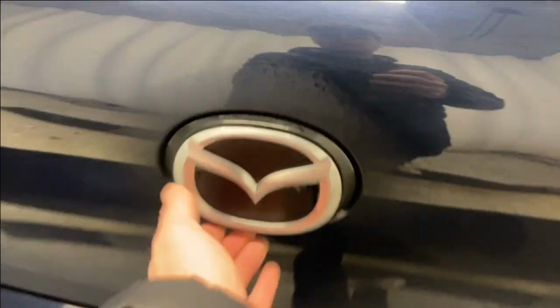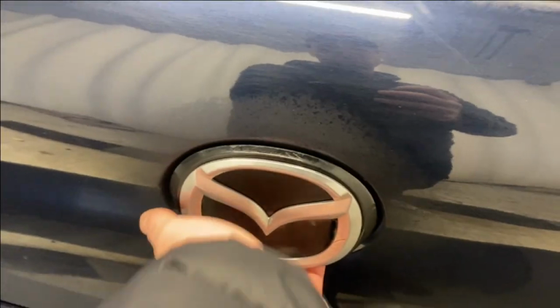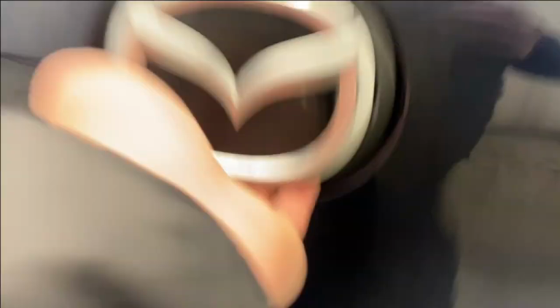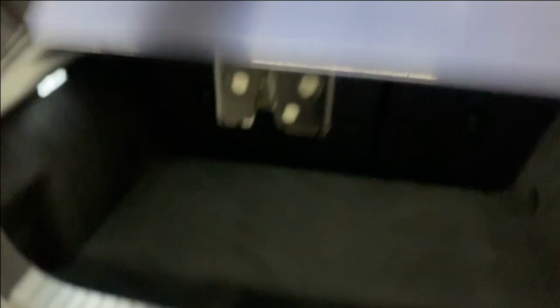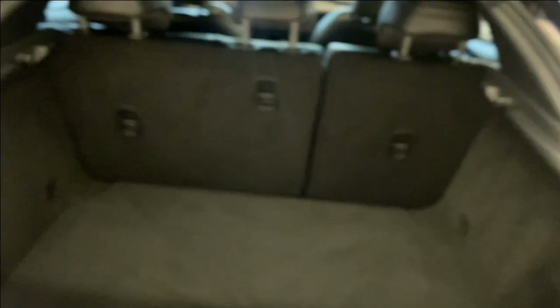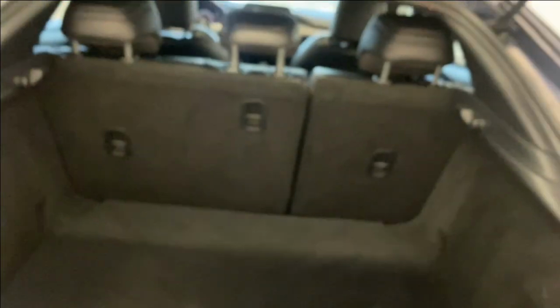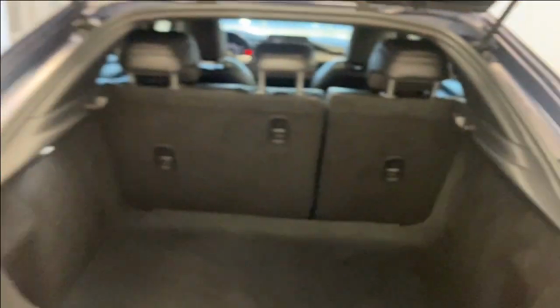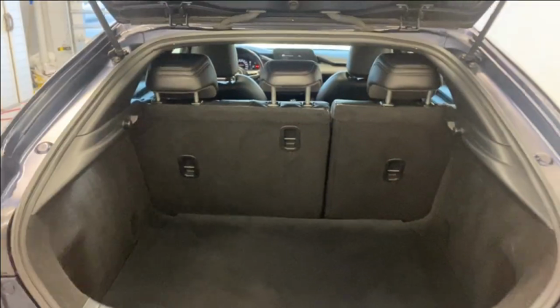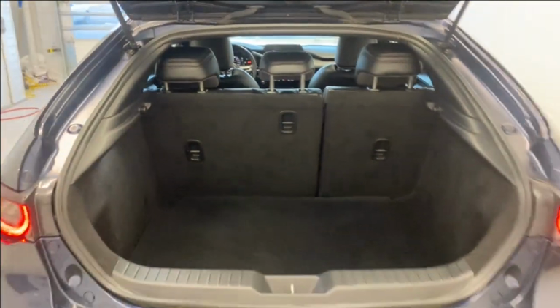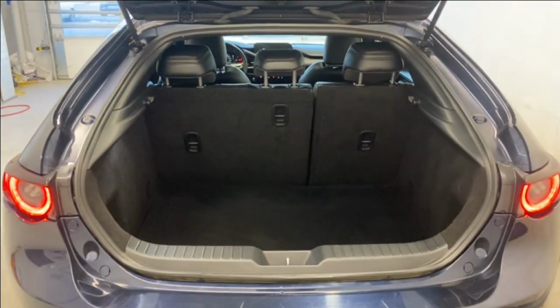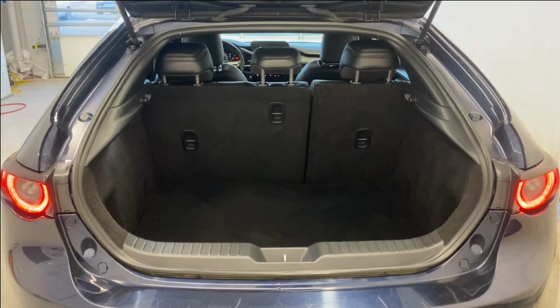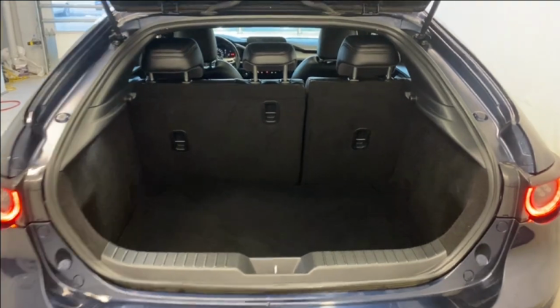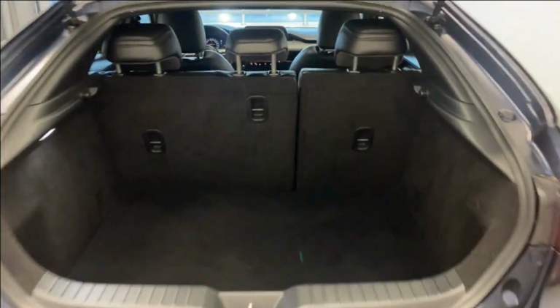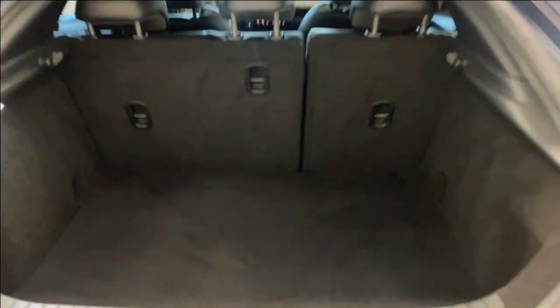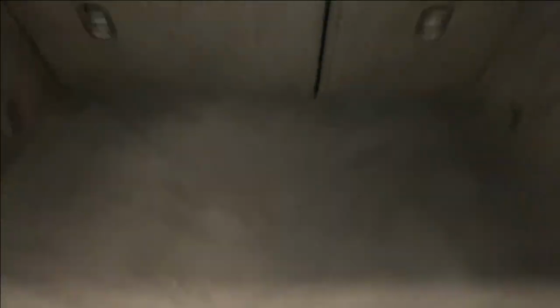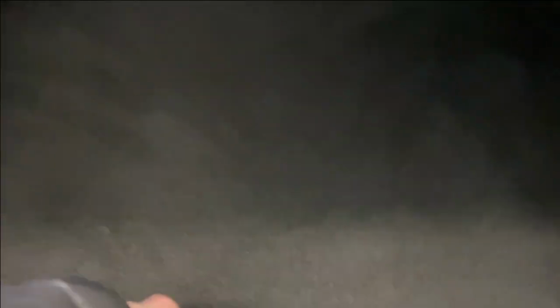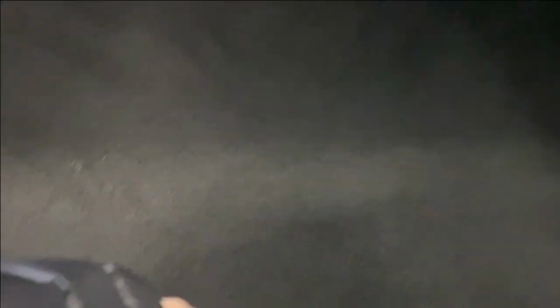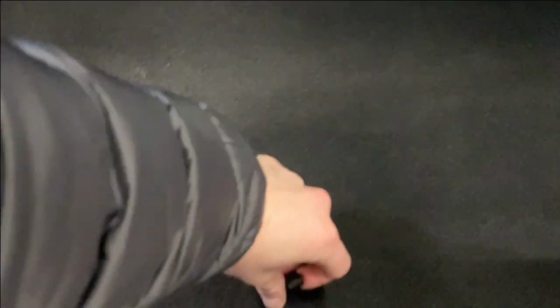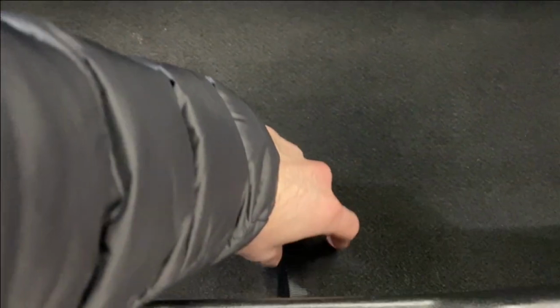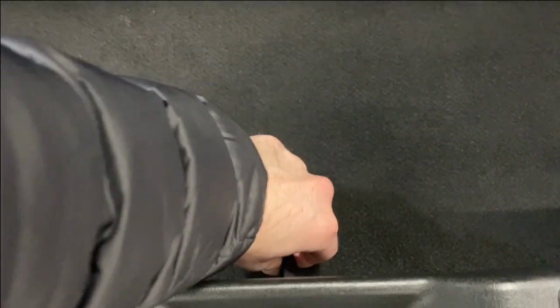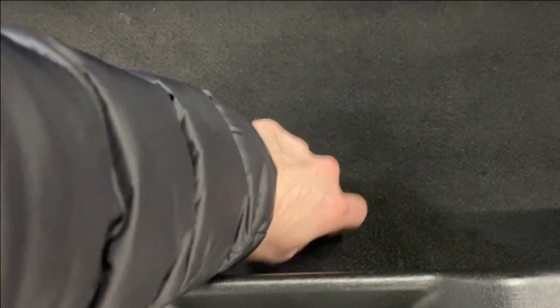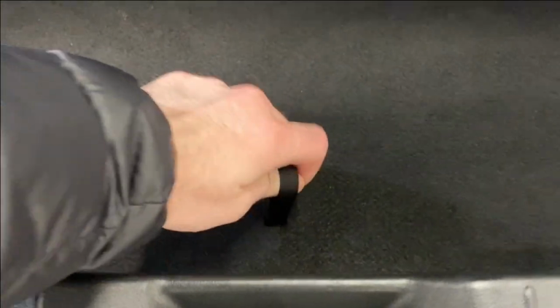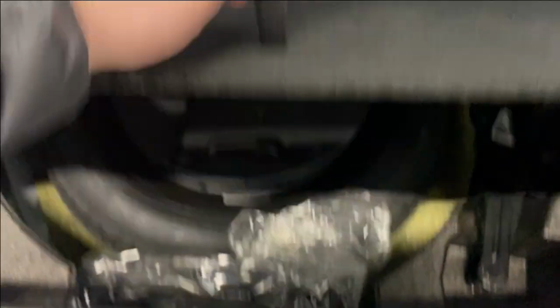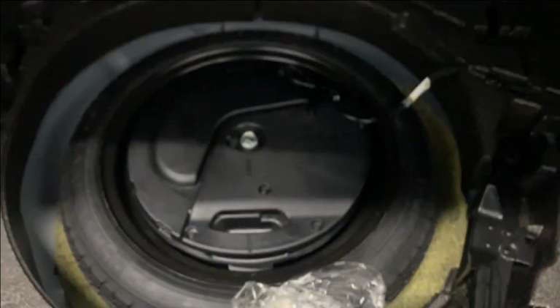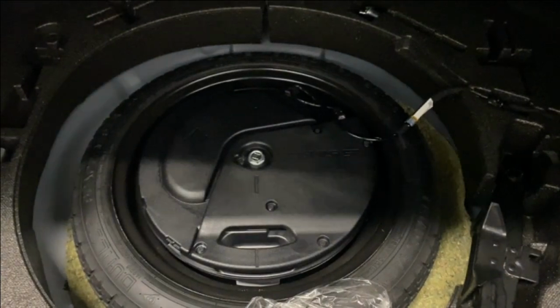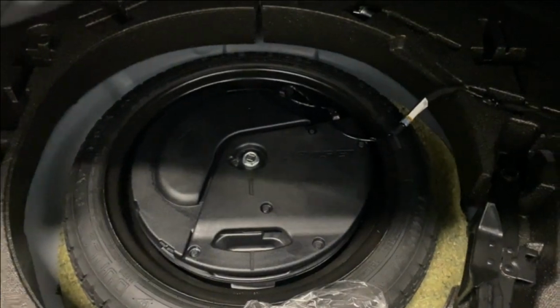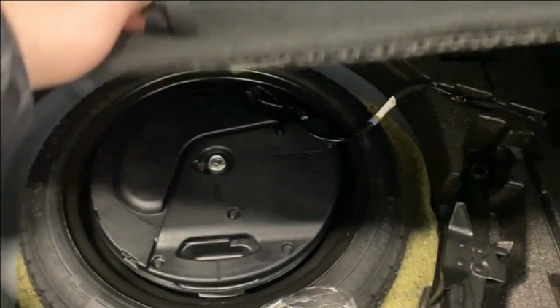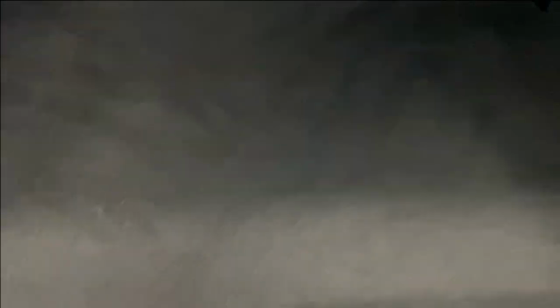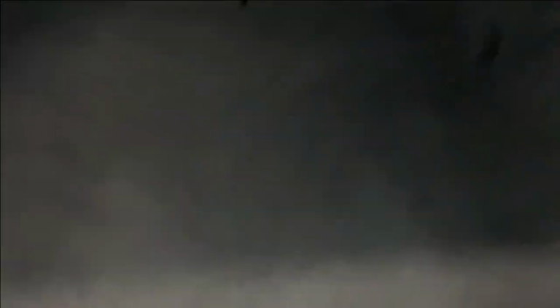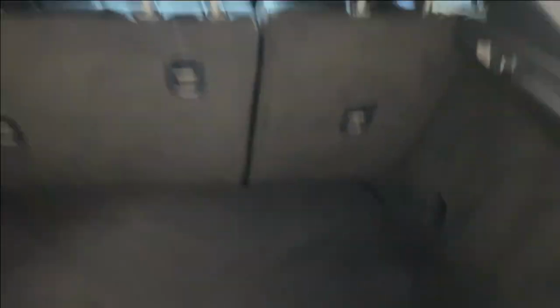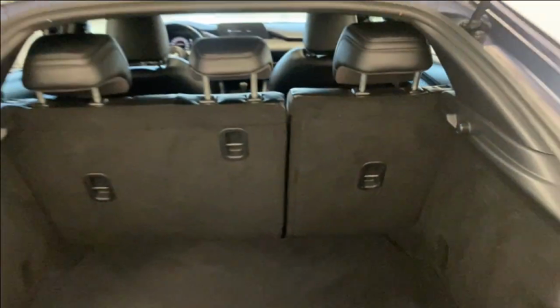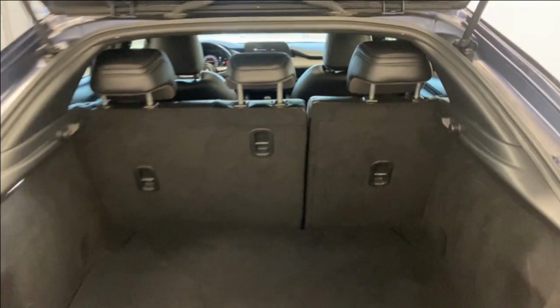Let's open this up — we have a 60/40 split for those rear seats. You do have extra storage under this little latch right here — just give it a pull for access to your spare tire and your lift kit.